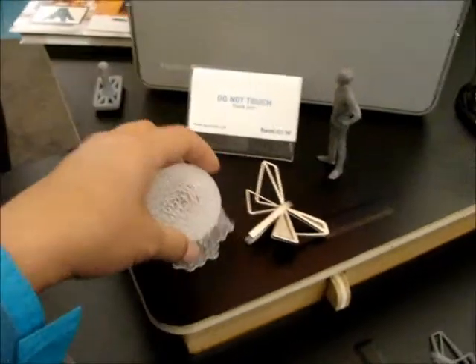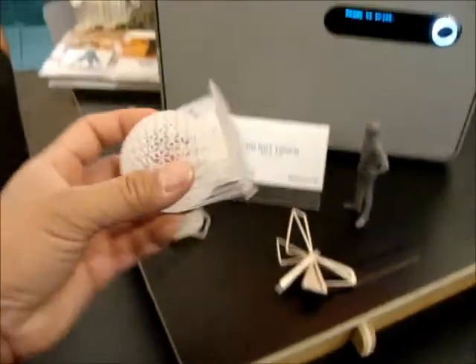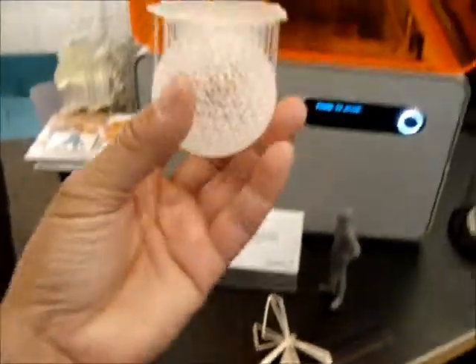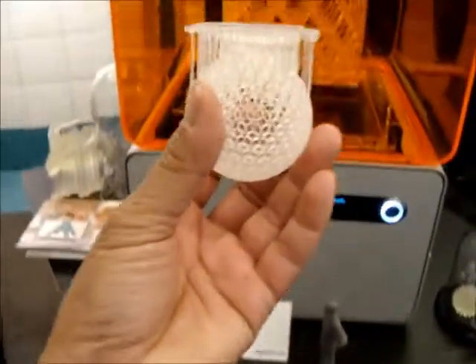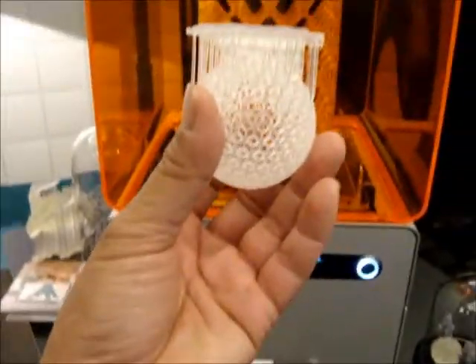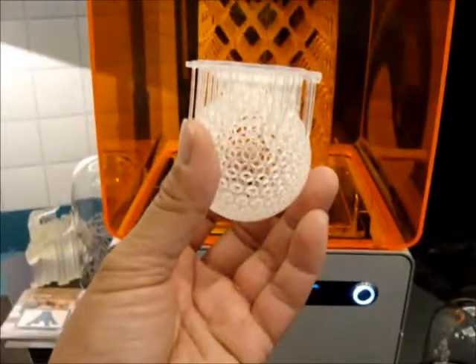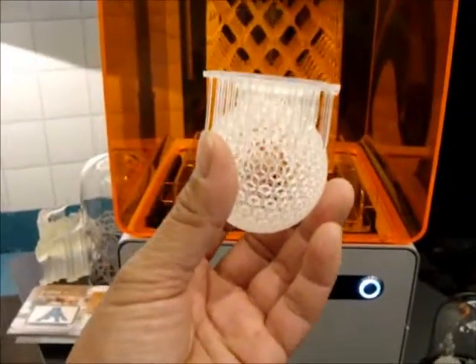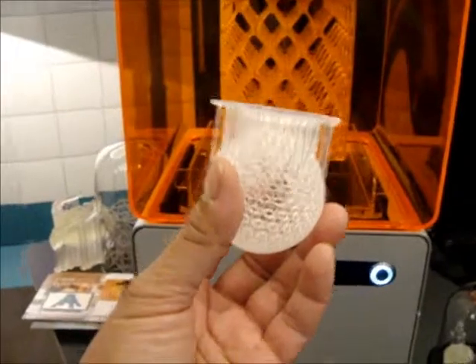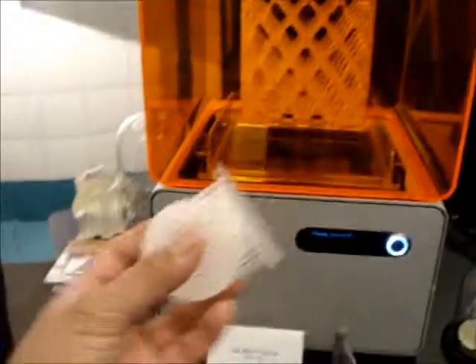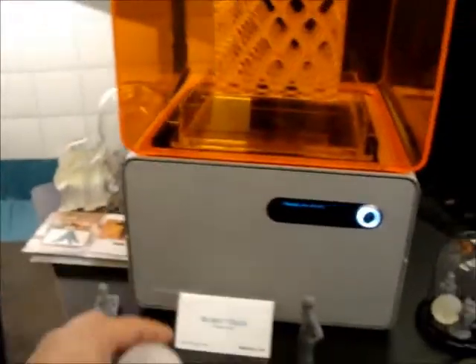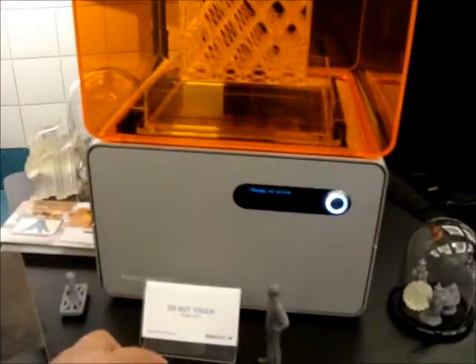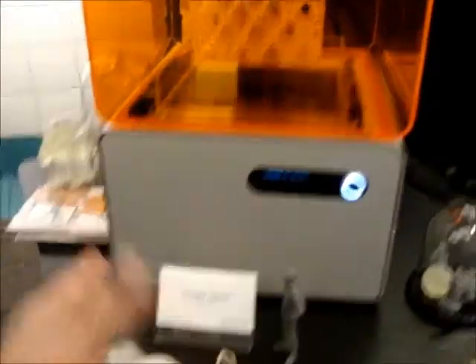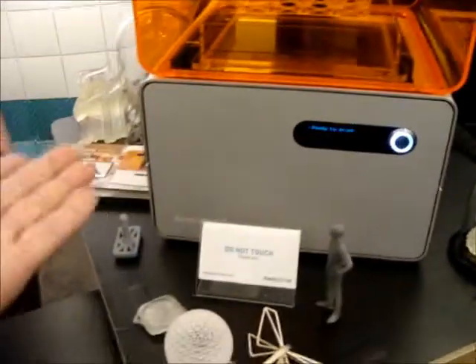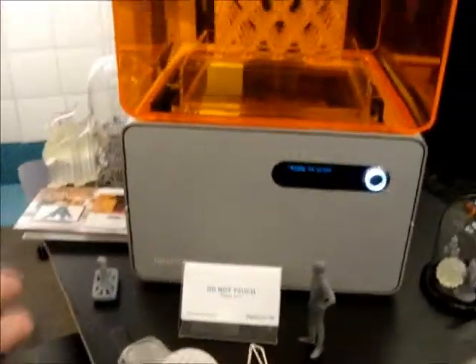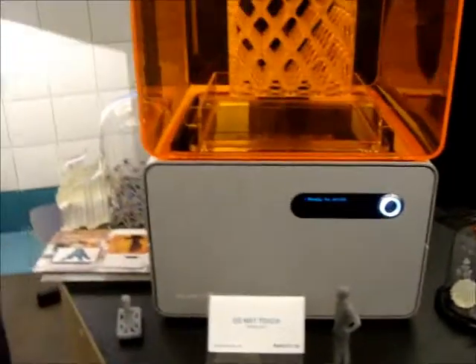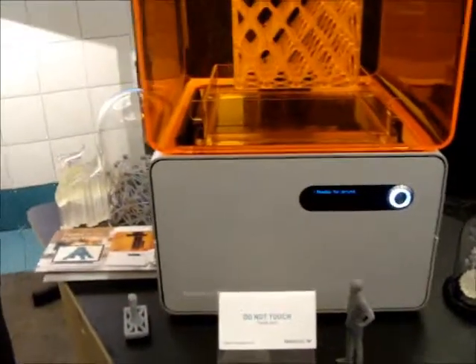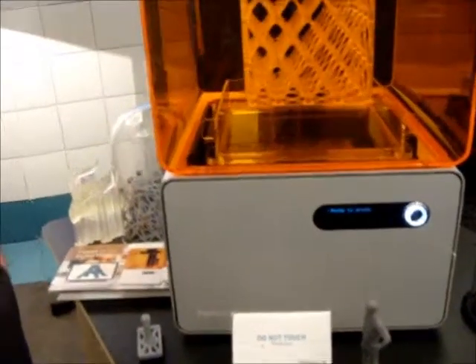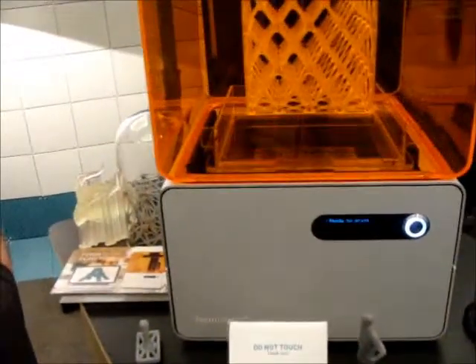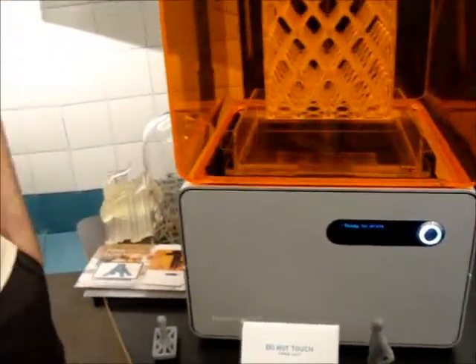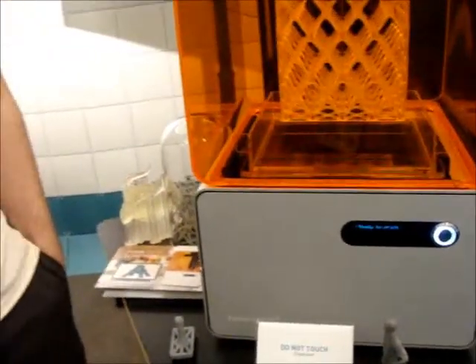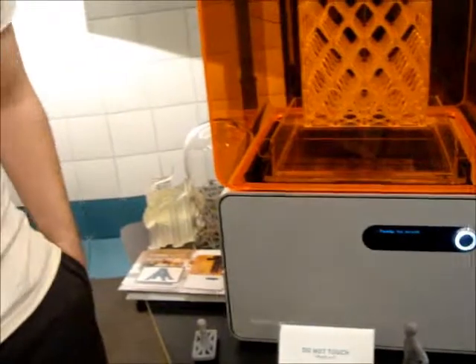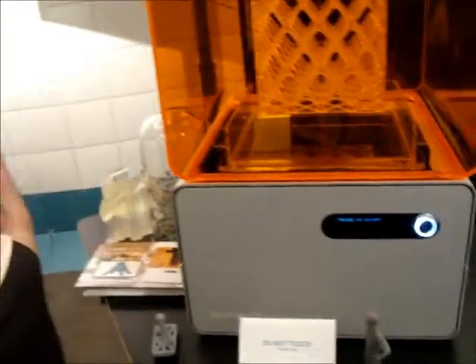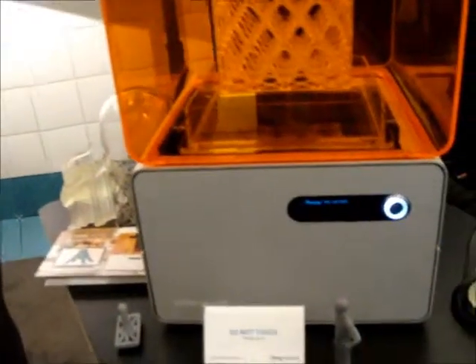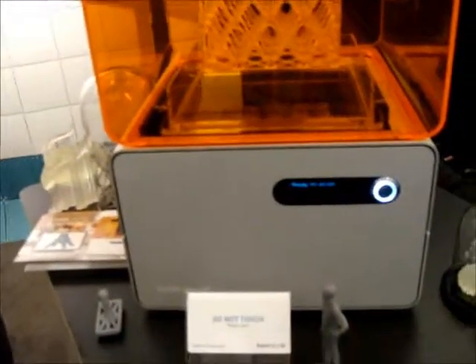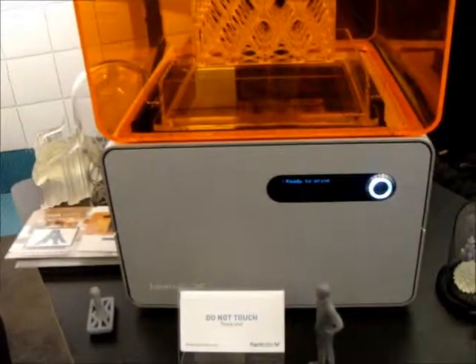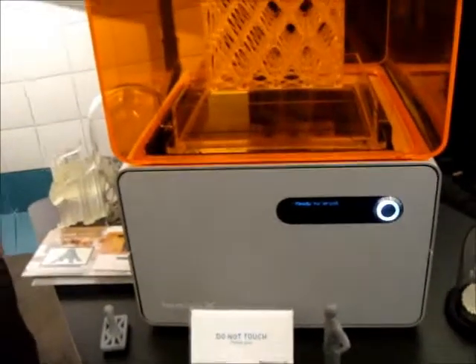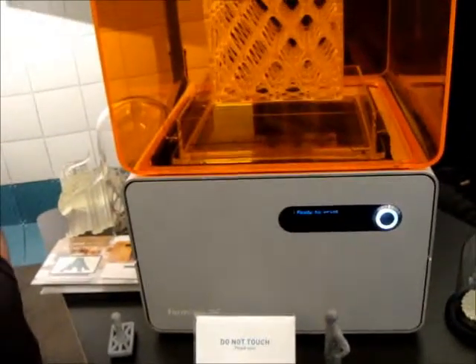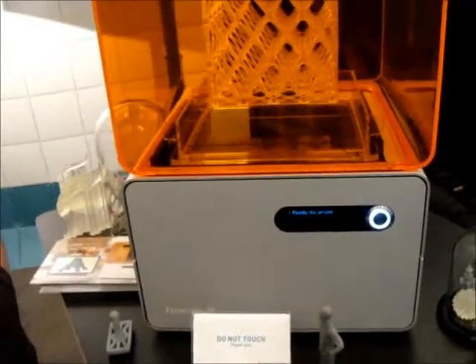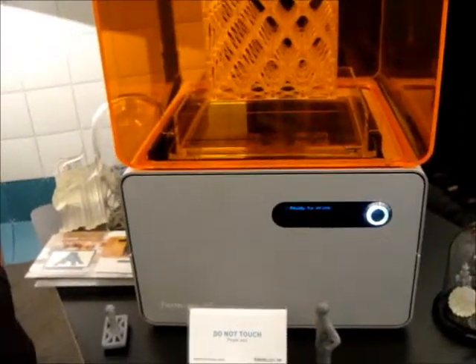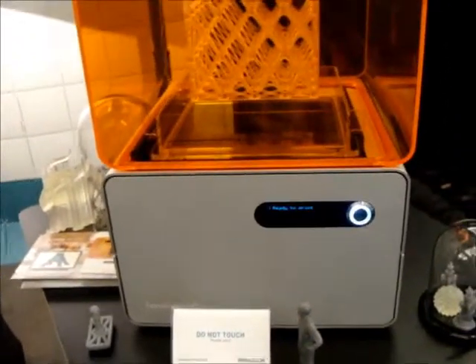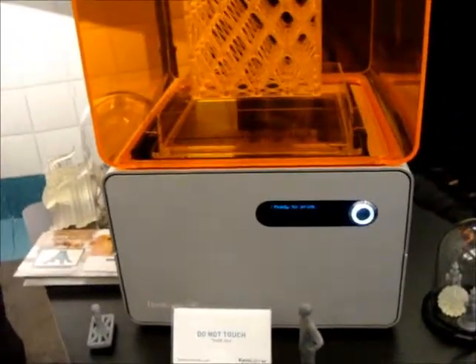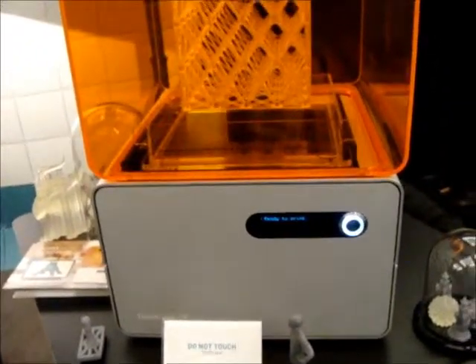And they're all printing like this, right? Yep, they all get printed upside down. And have you guys been creating these machines for a while? Yeah, we've been shipping machines for a bit over a year now.